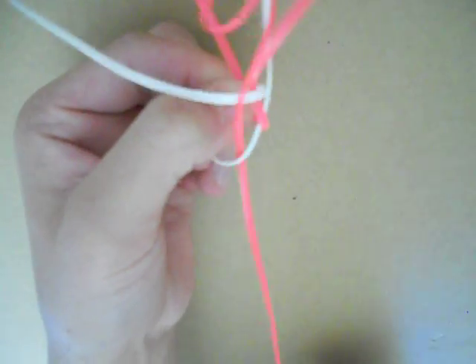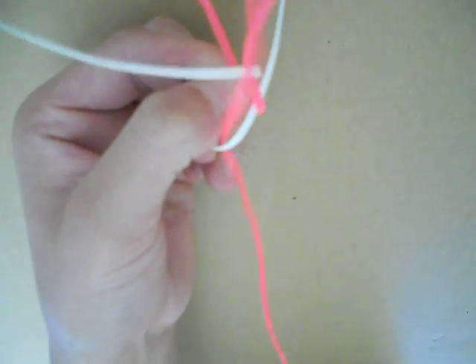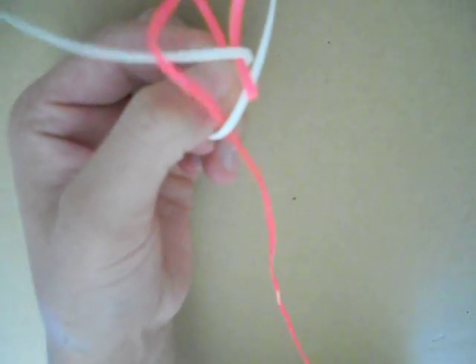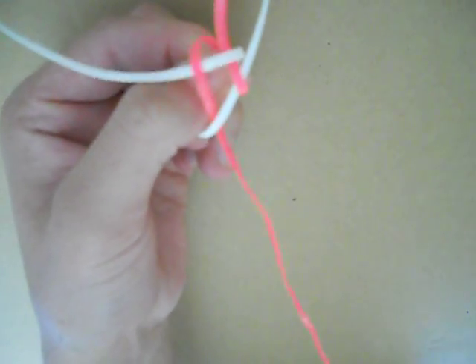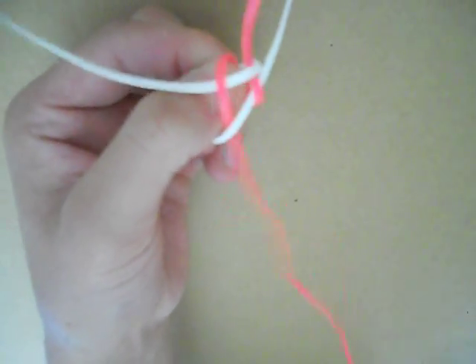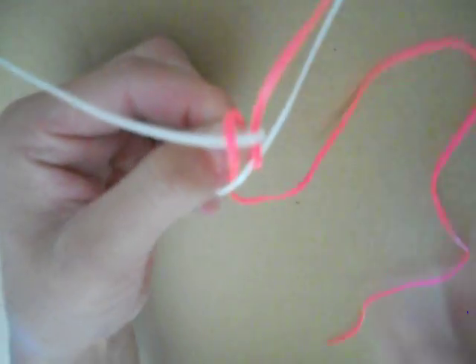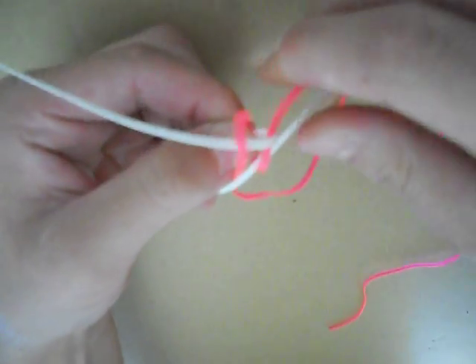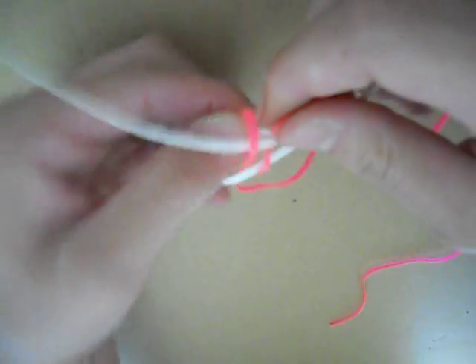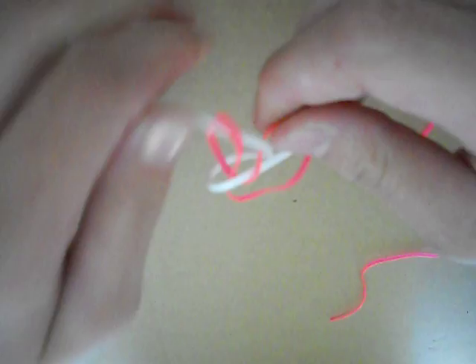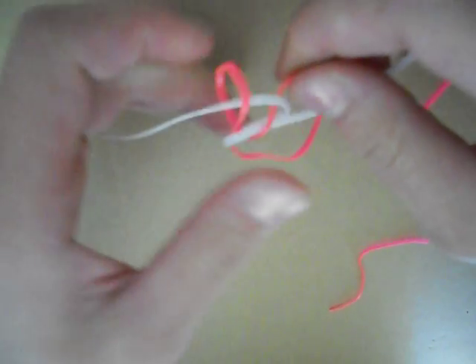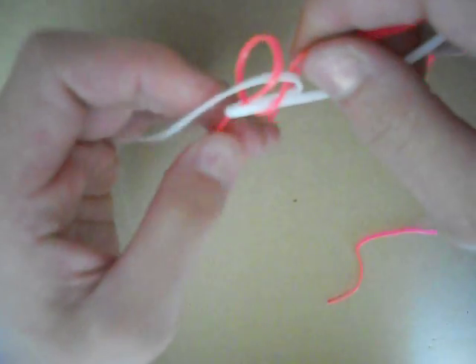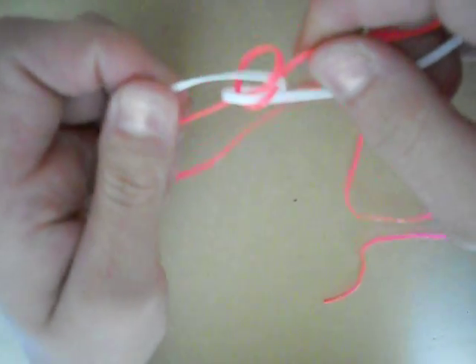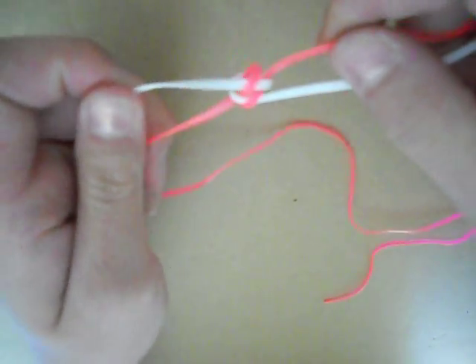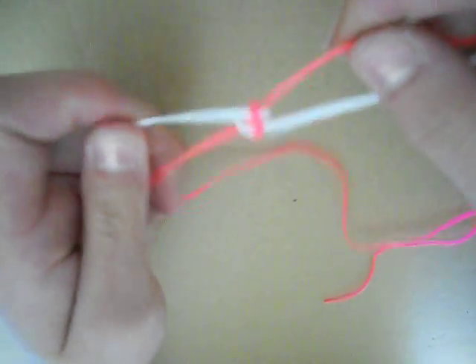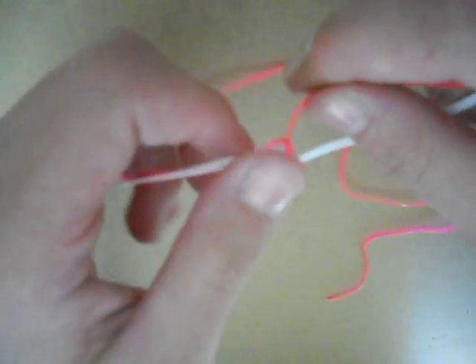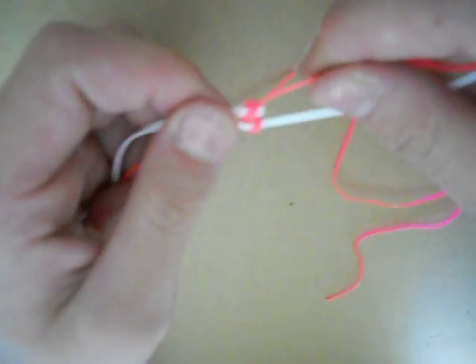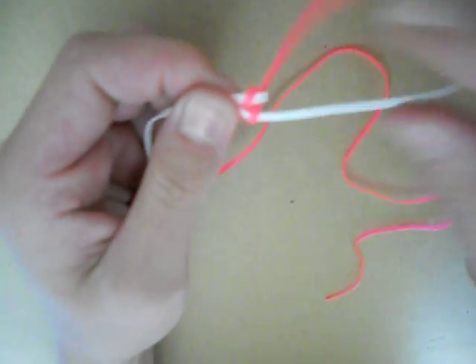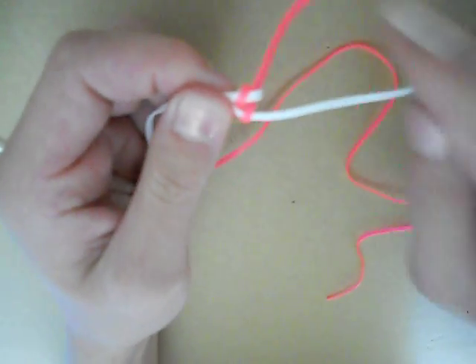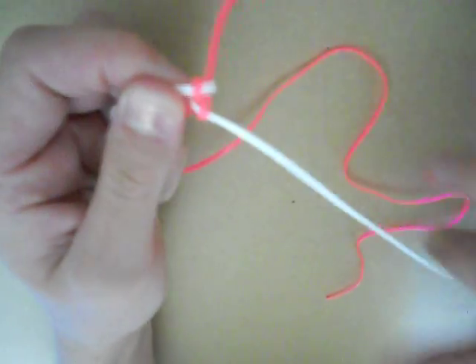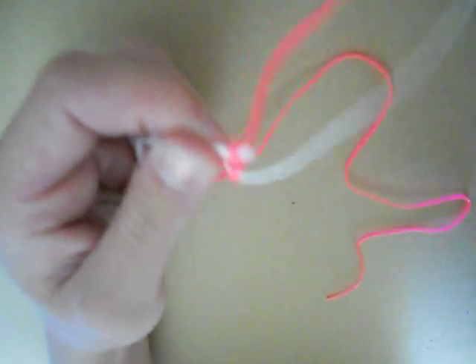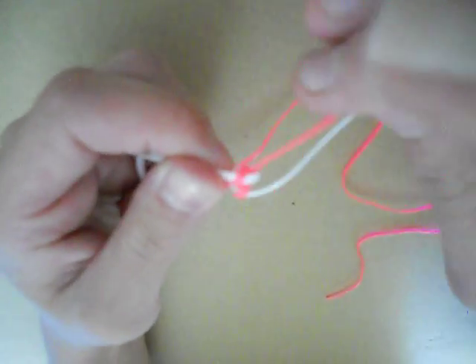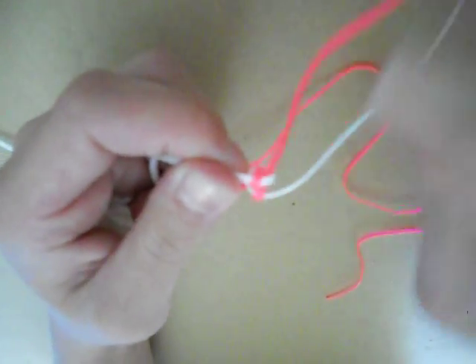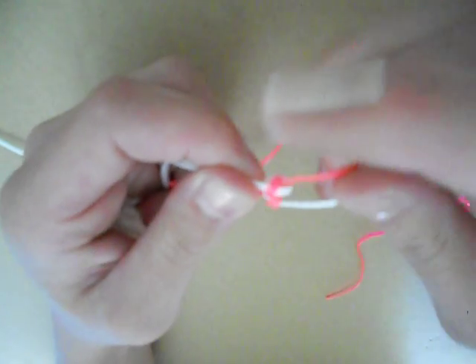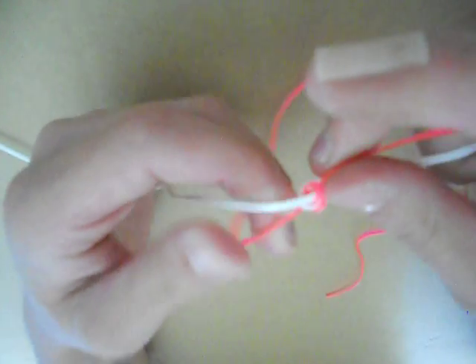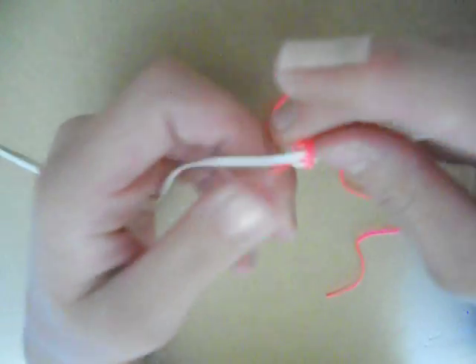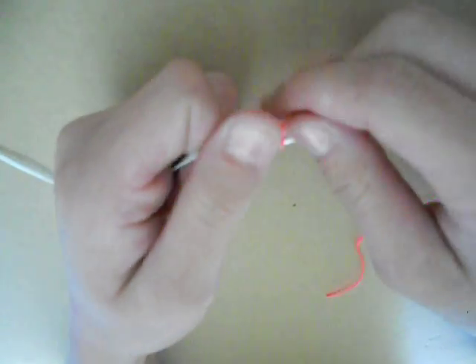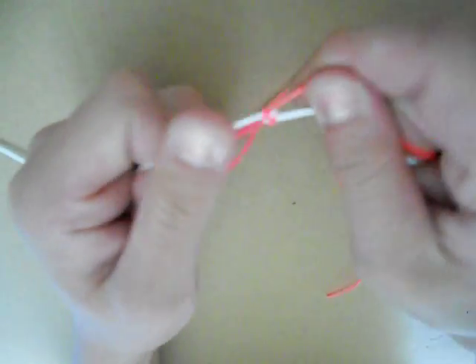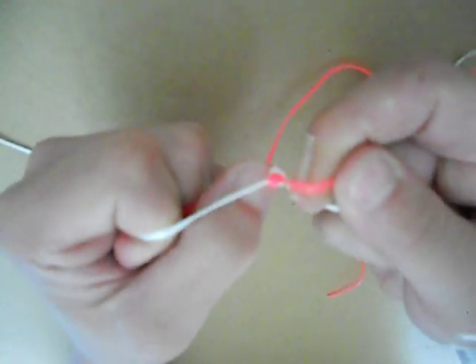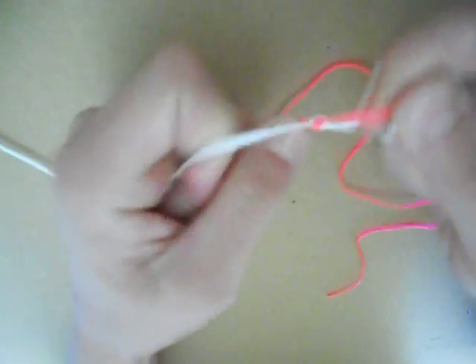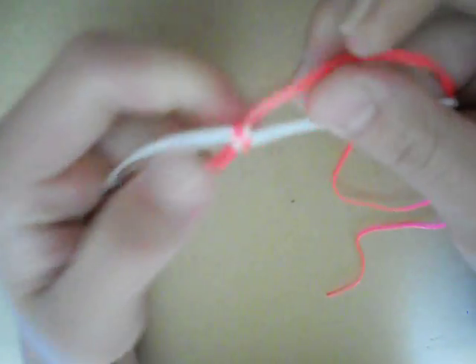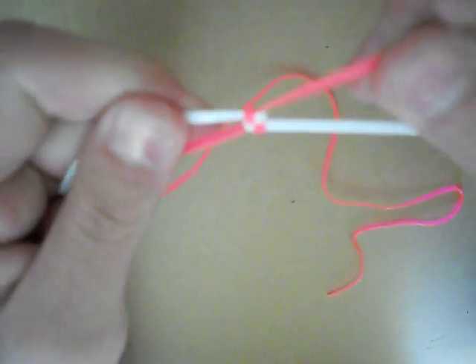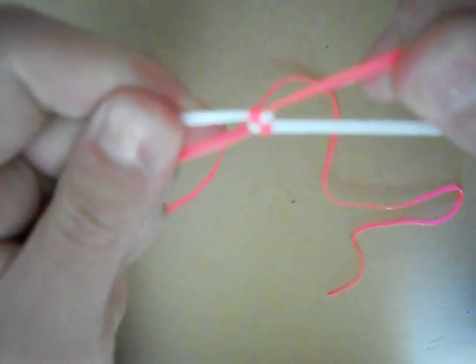And then it's going to look like this. And then you just take one strand in each hand — so one pink and one white — and pull. And it'll look like a box braid.